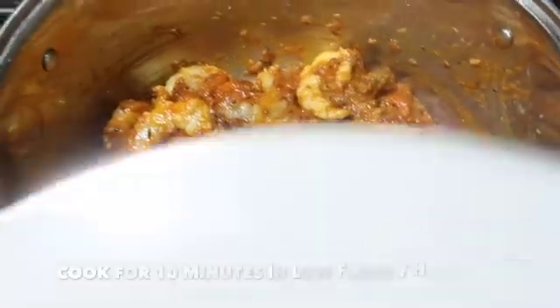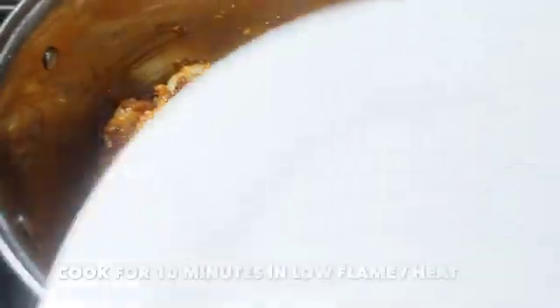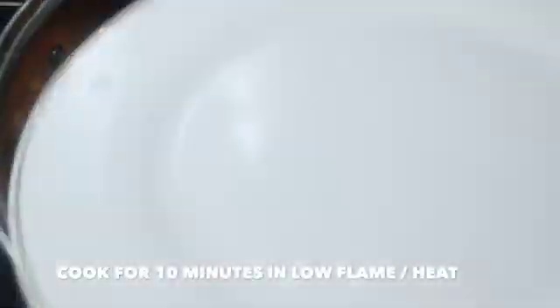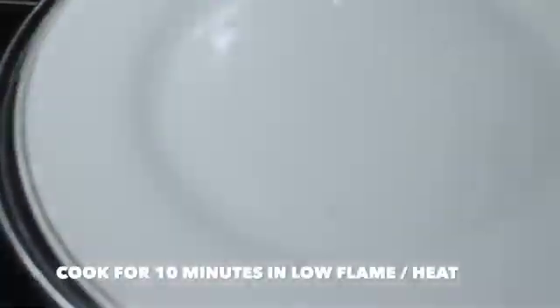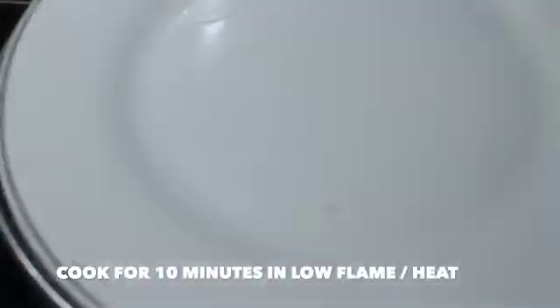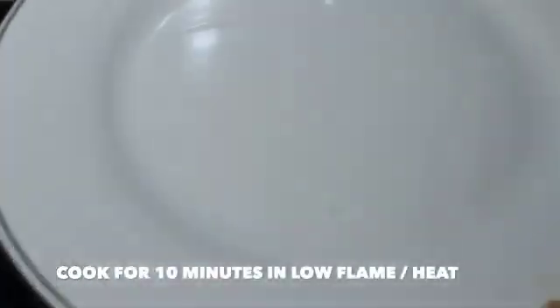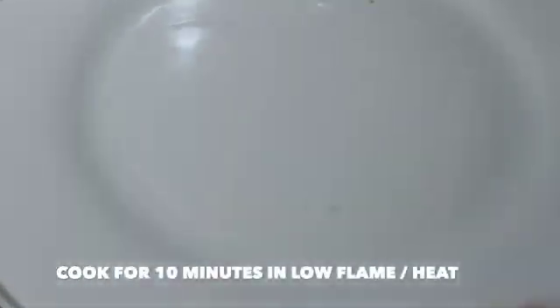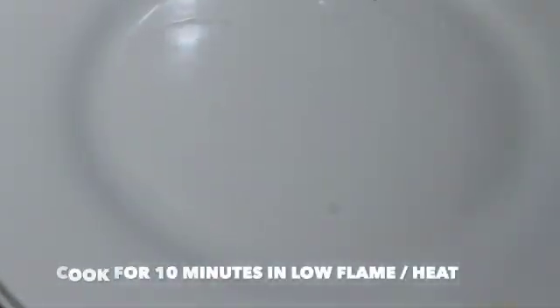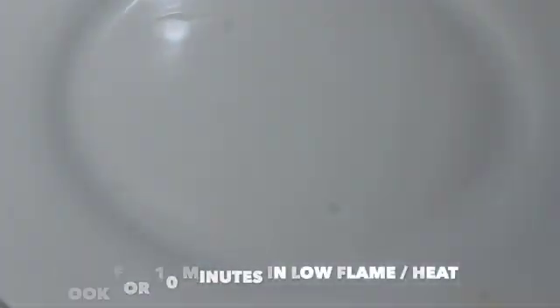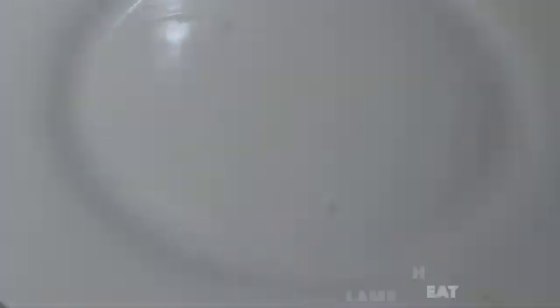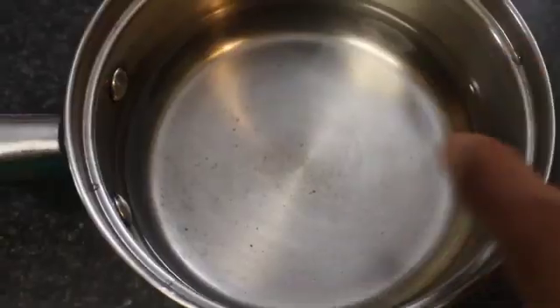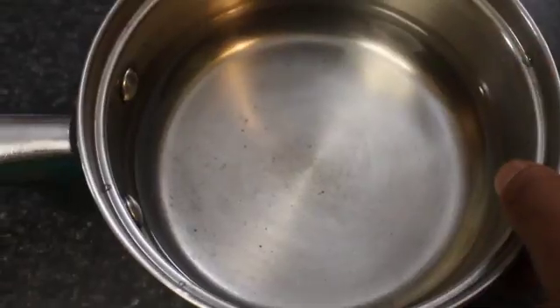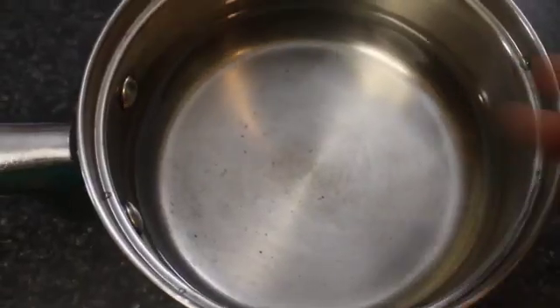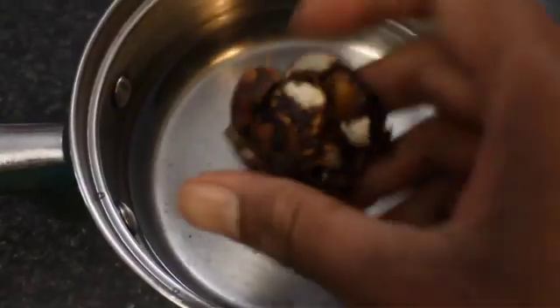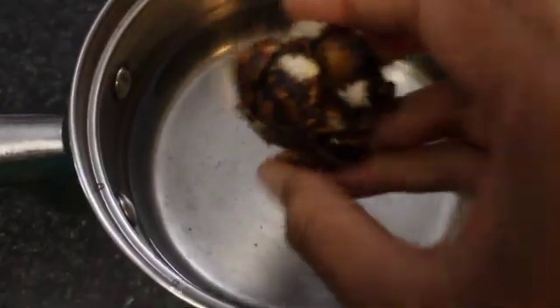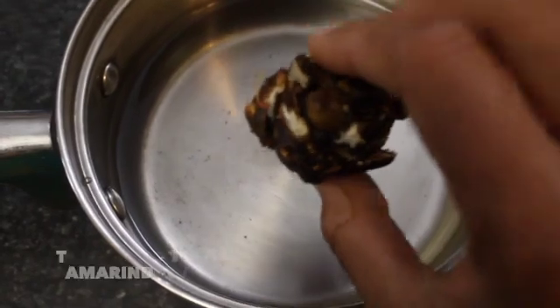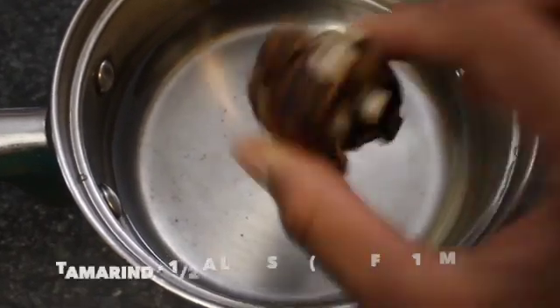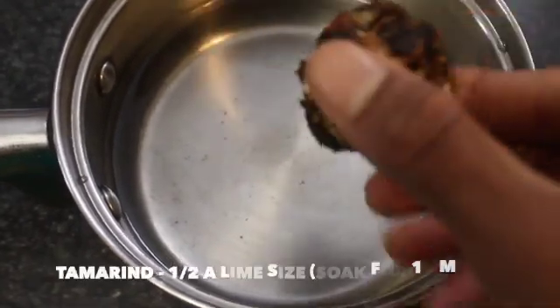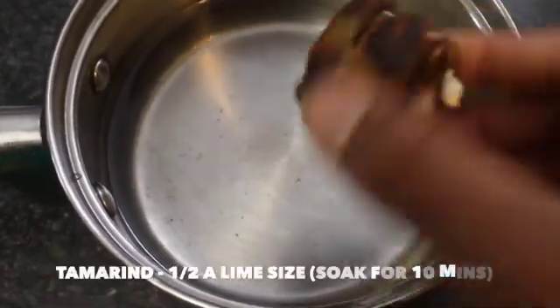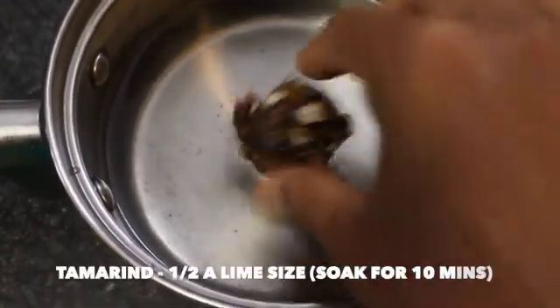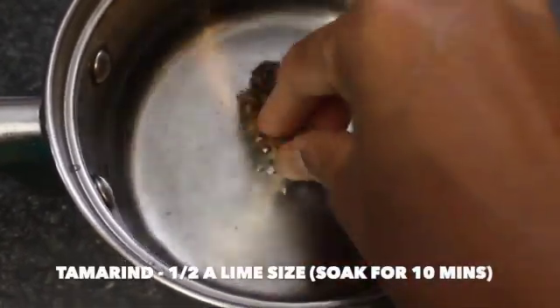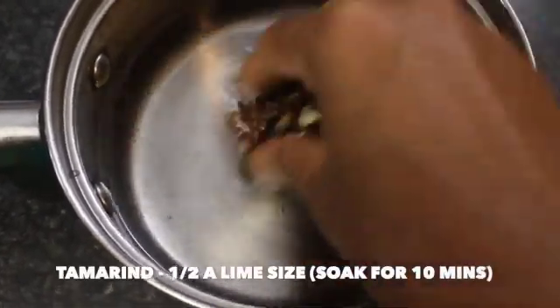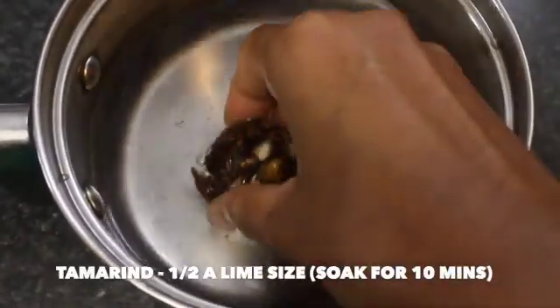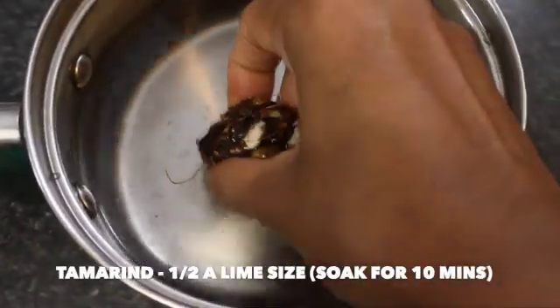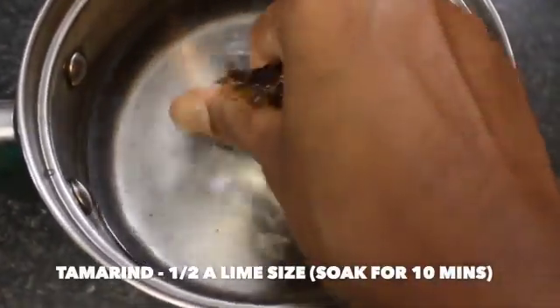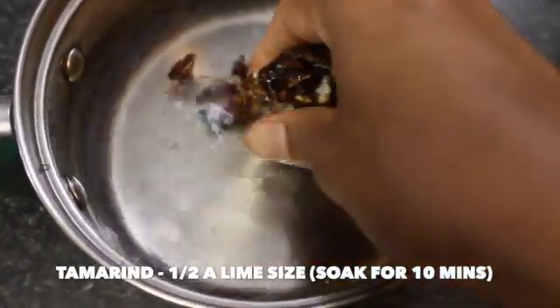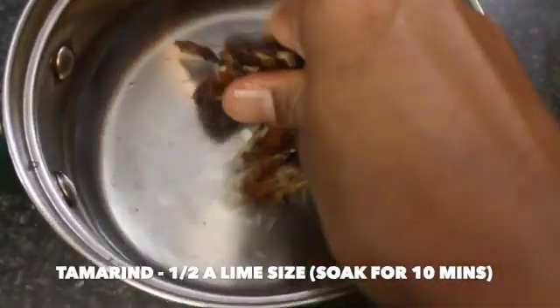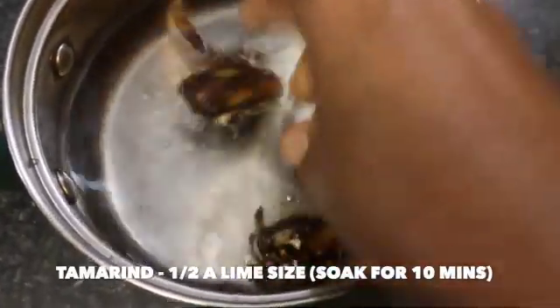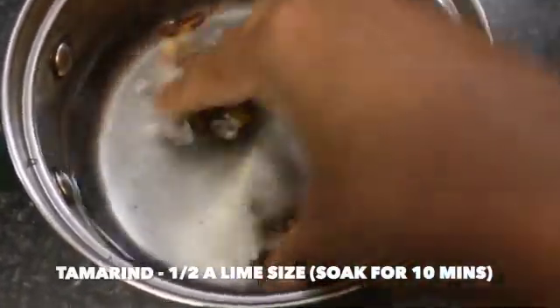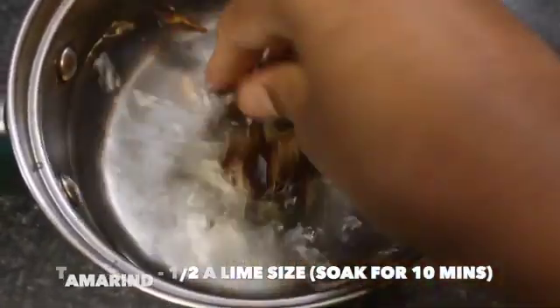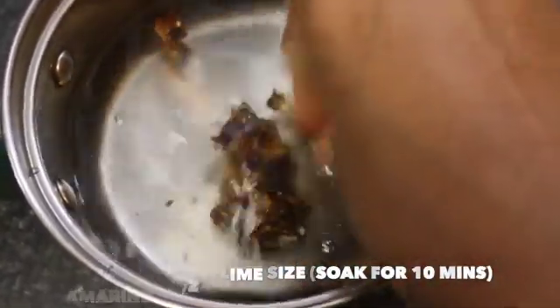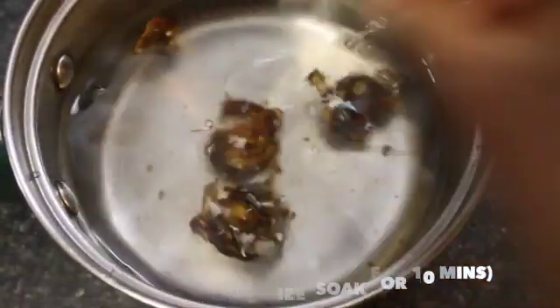Close it with the lid and cook for 10 minutes in low flame. Meanwhile, take a cup of water and add in half a lime-sized tamarind and soak it for about 10 minutes.